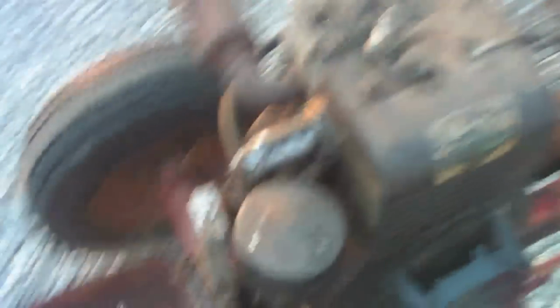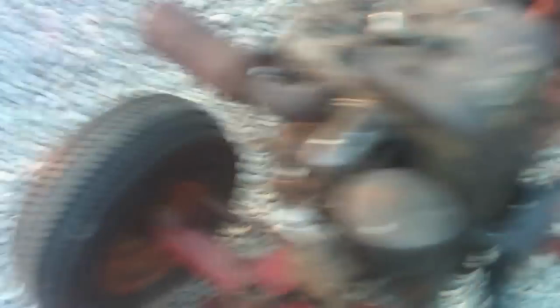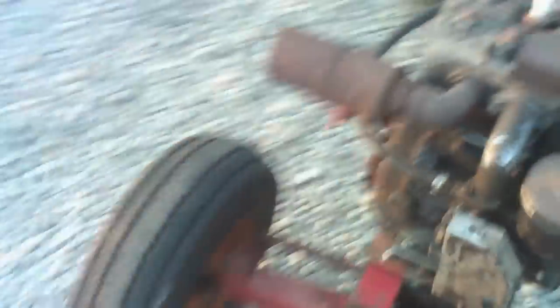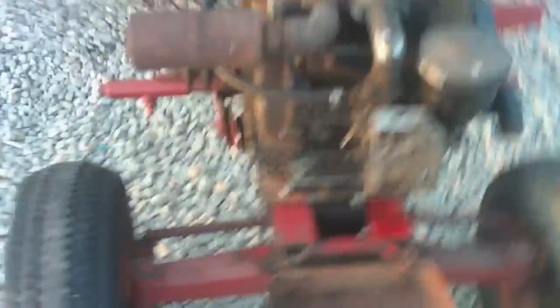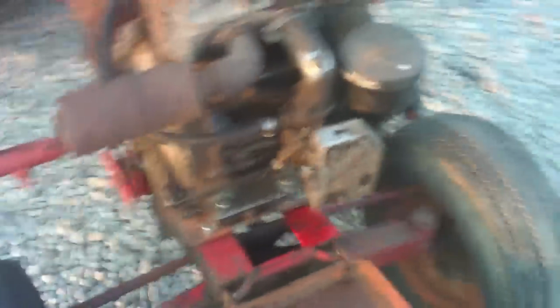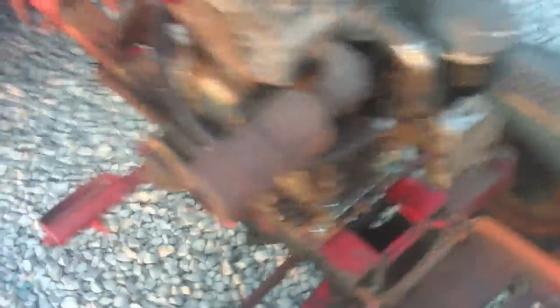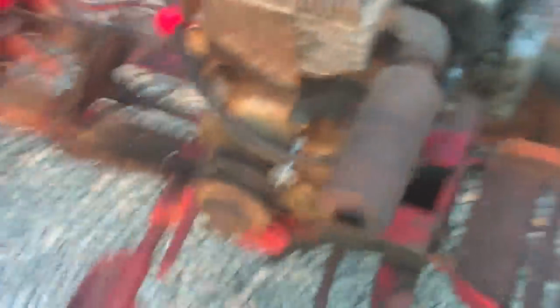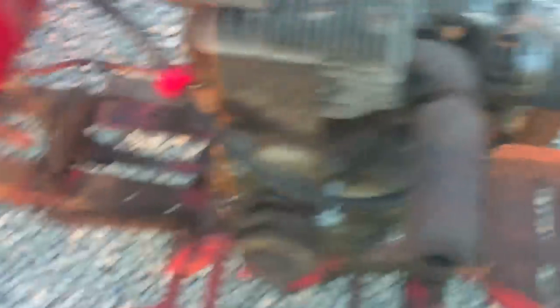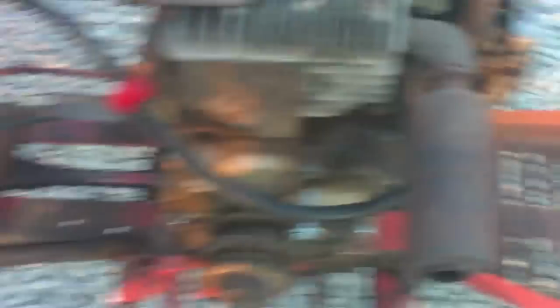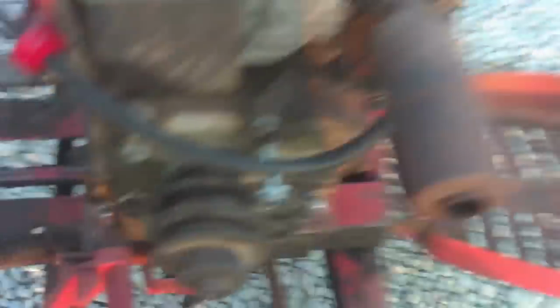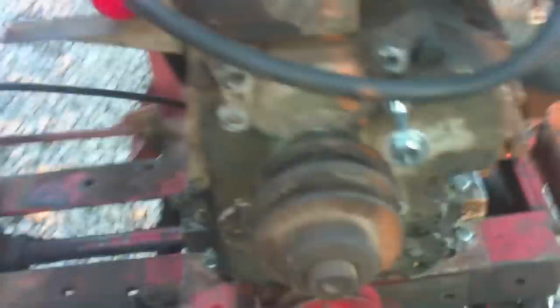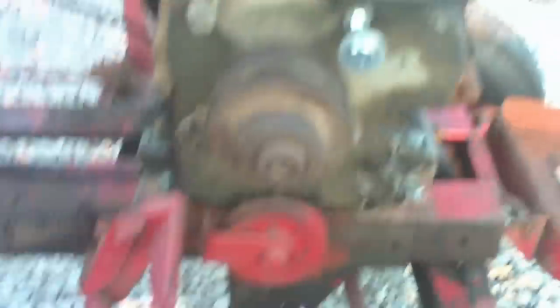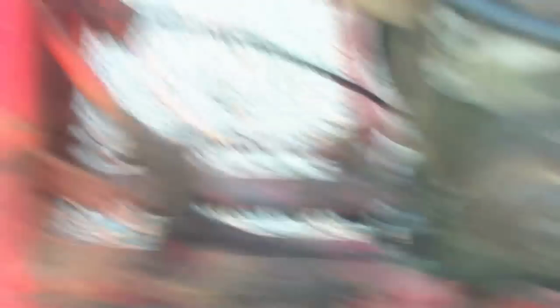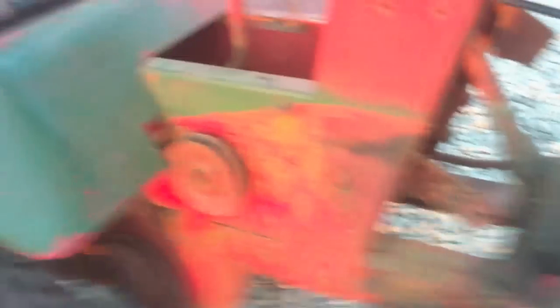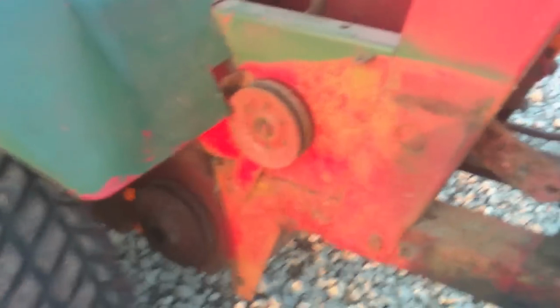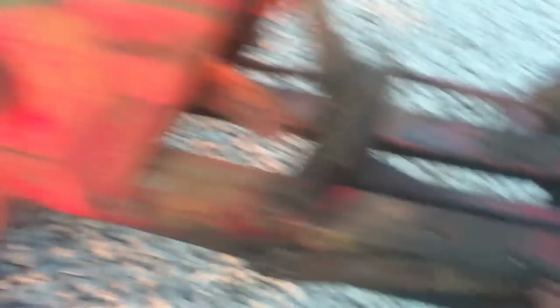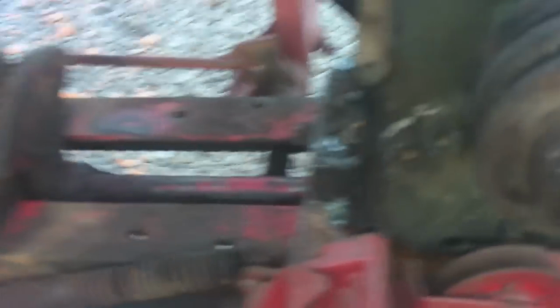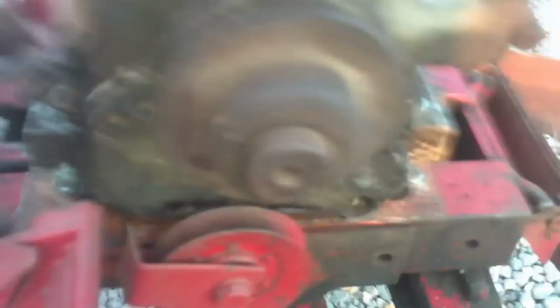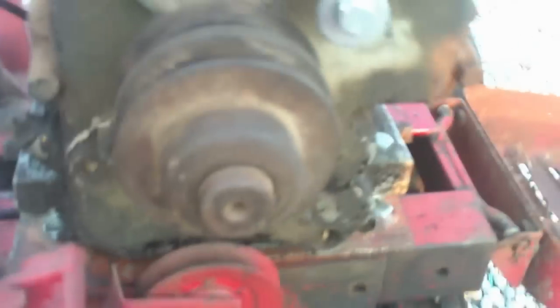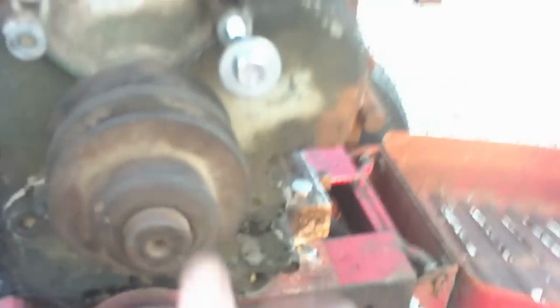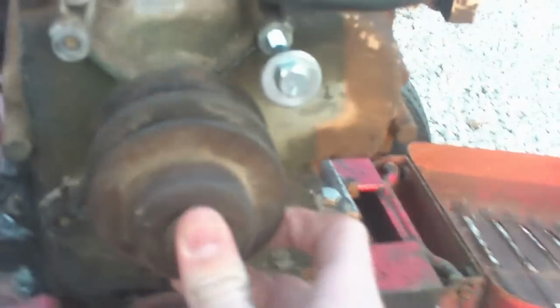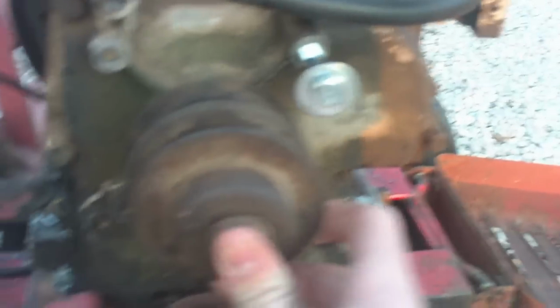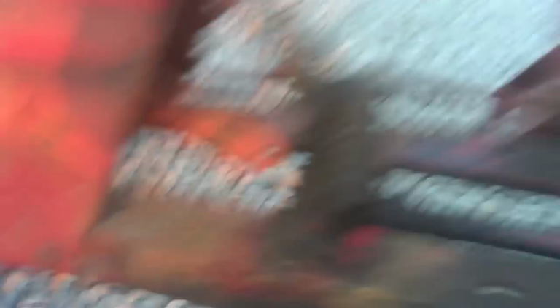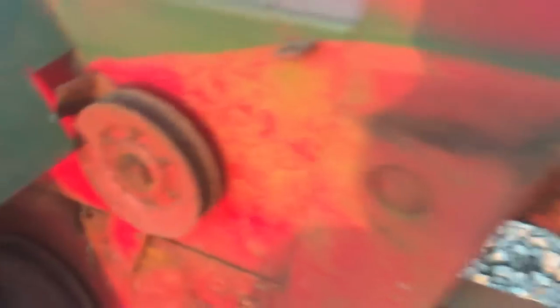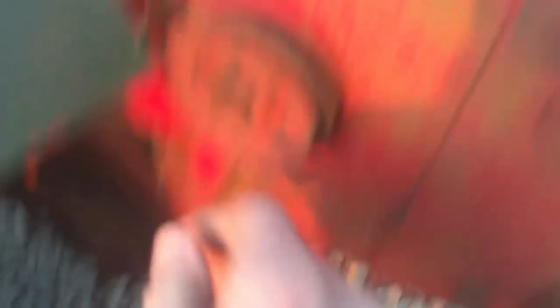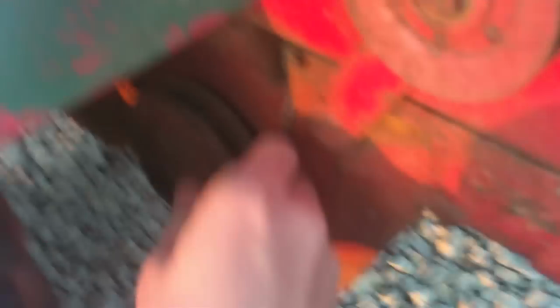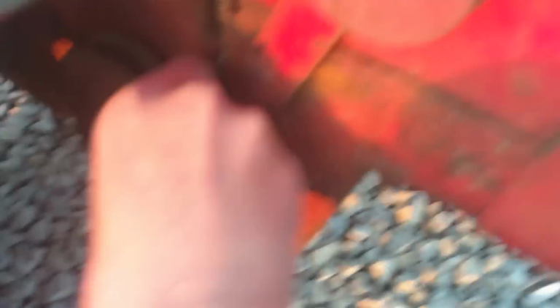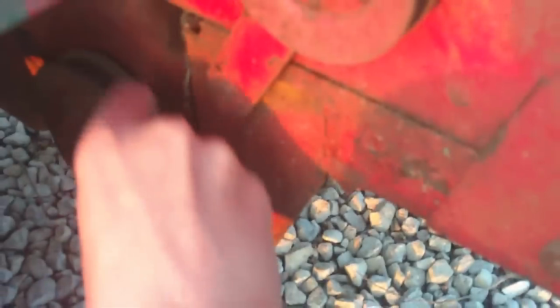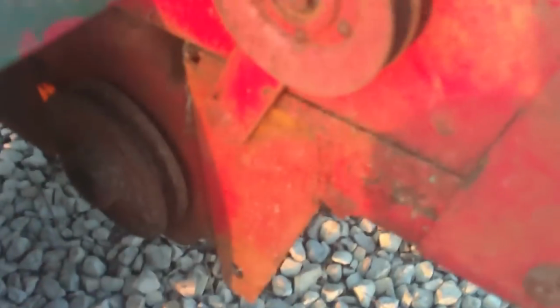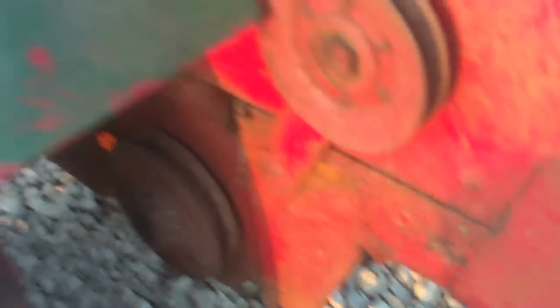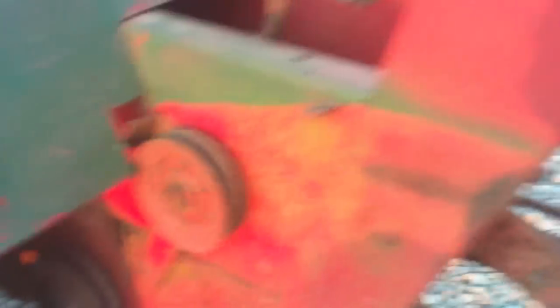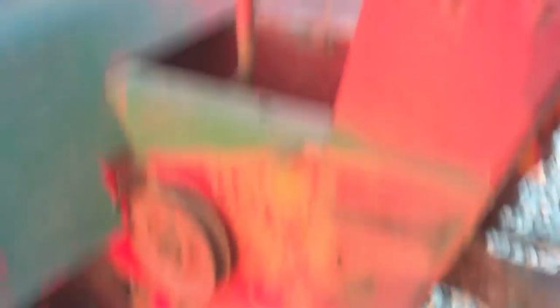I haven't got a belt for it — I bought one but it was too short and I had to take it back. All I need to do is get a belt running from here to the clutch and pulley and it'll be ready to go.